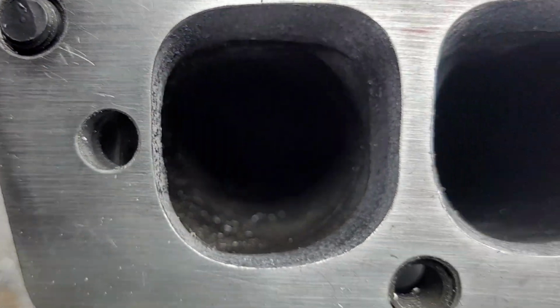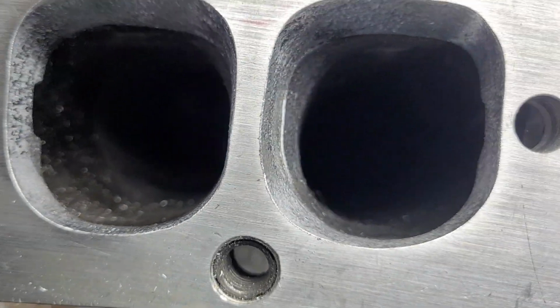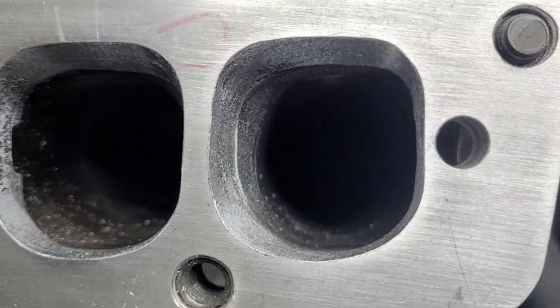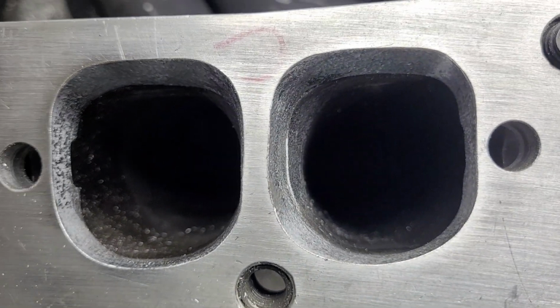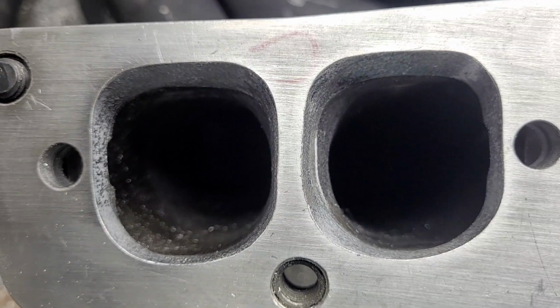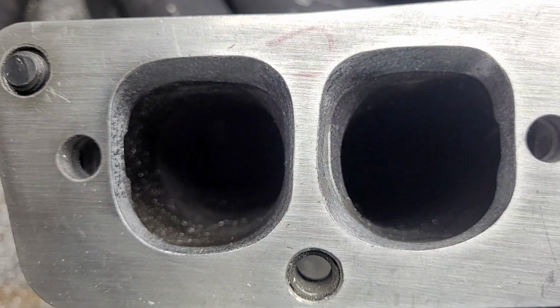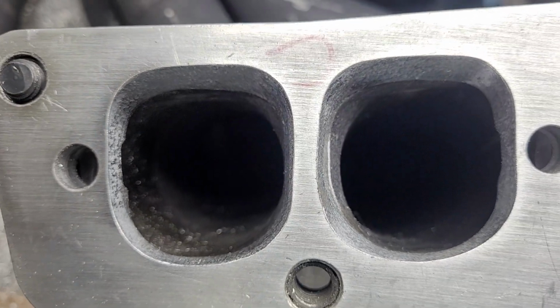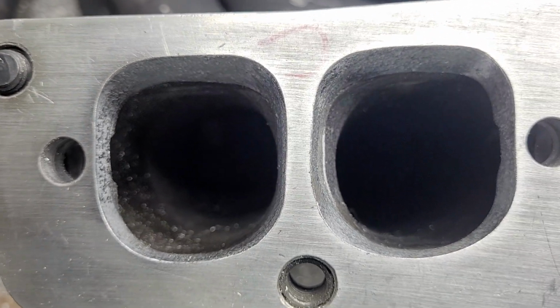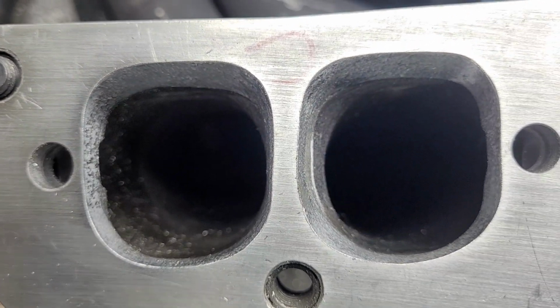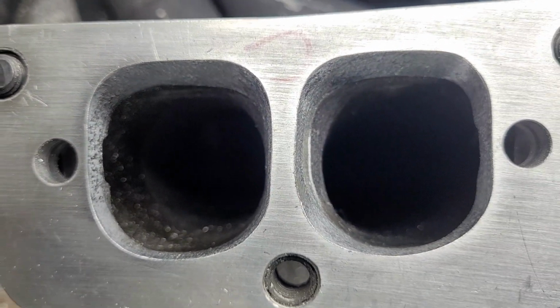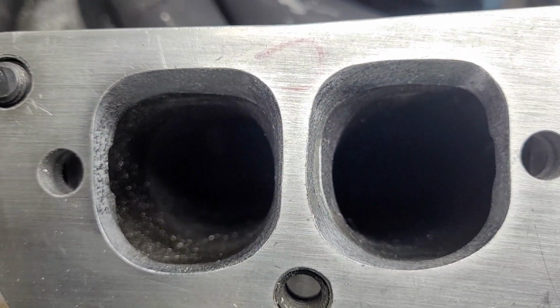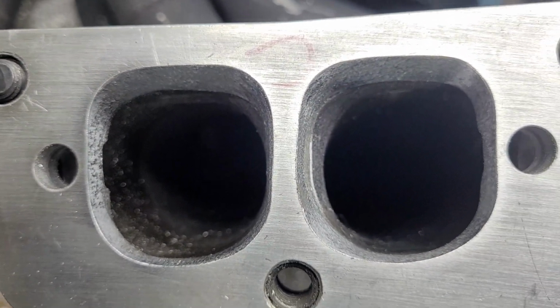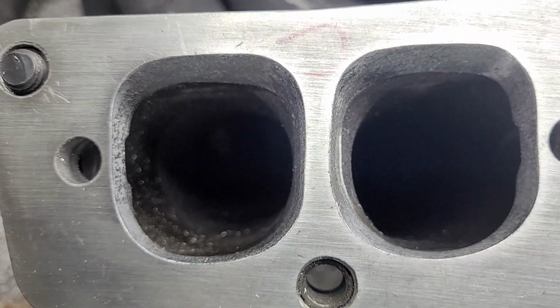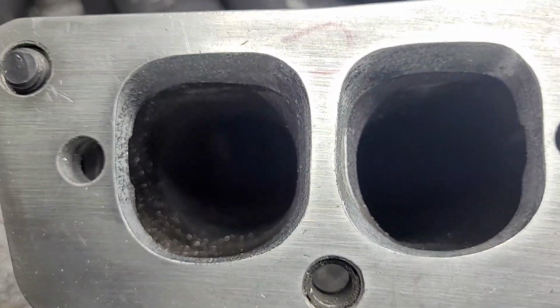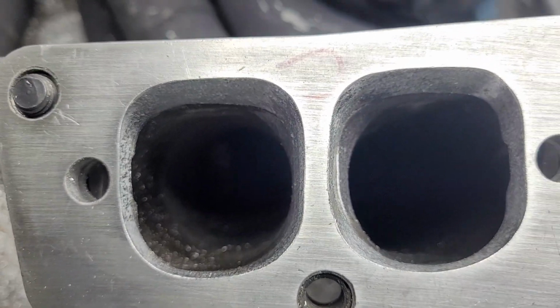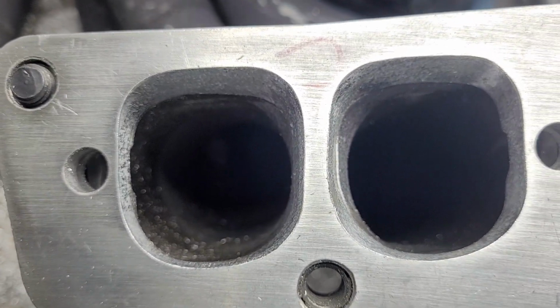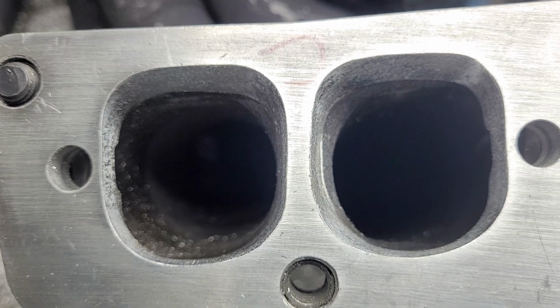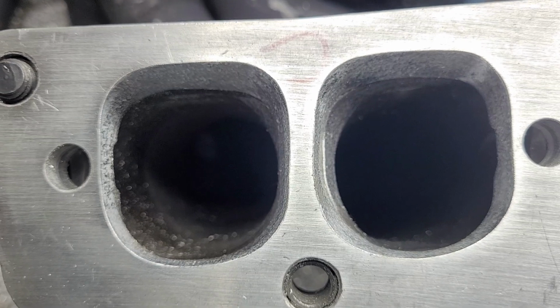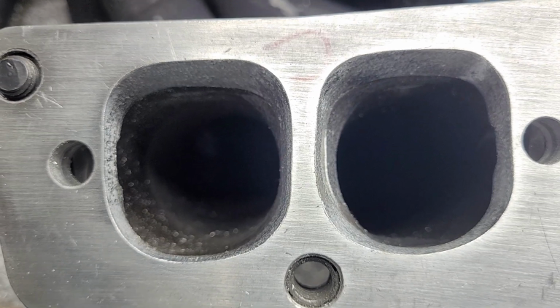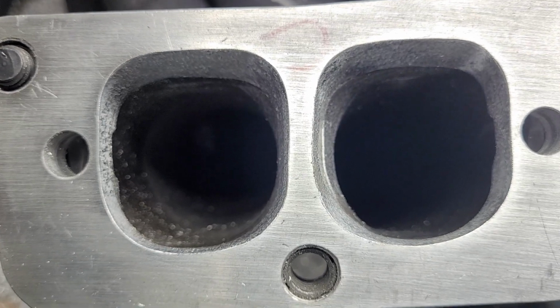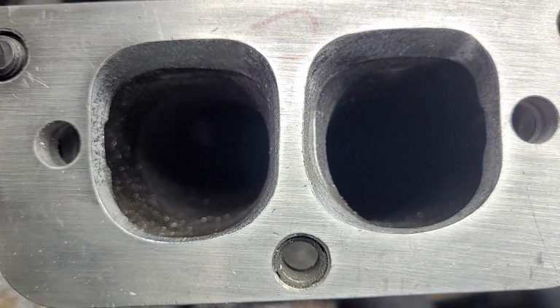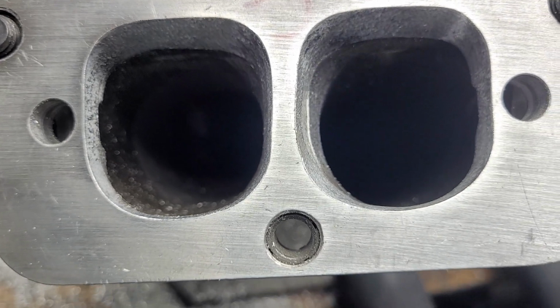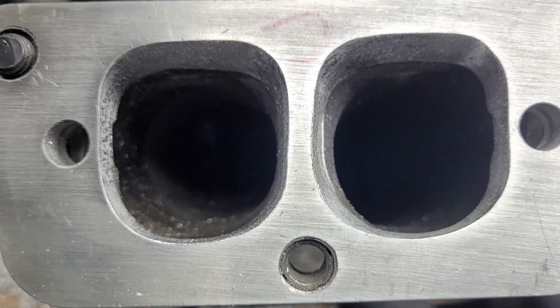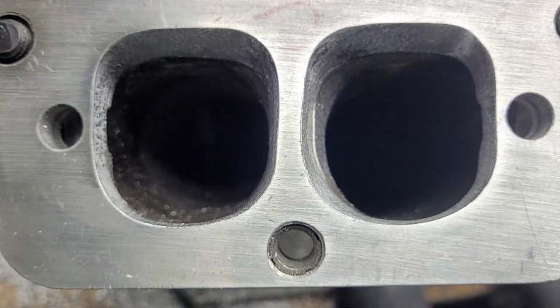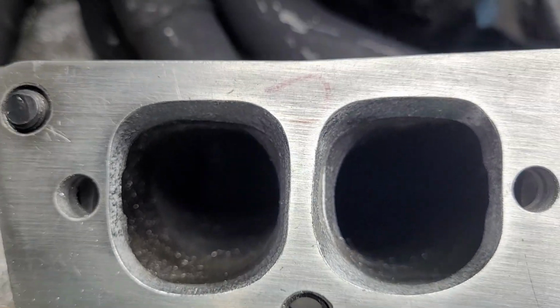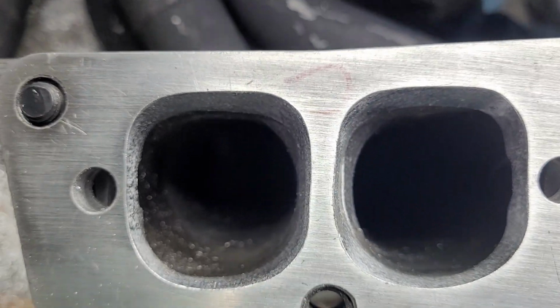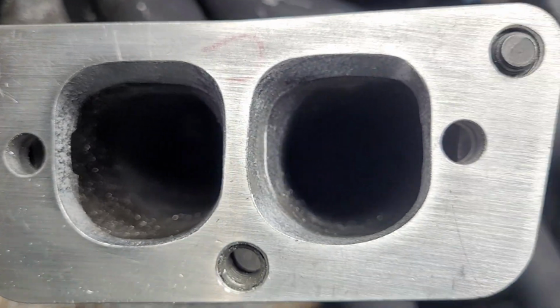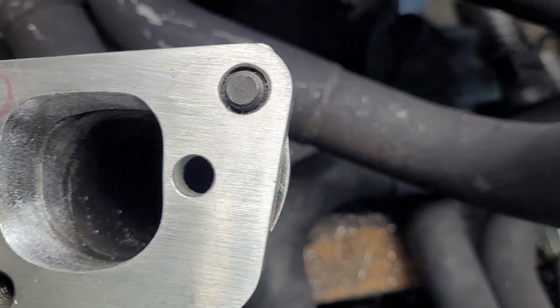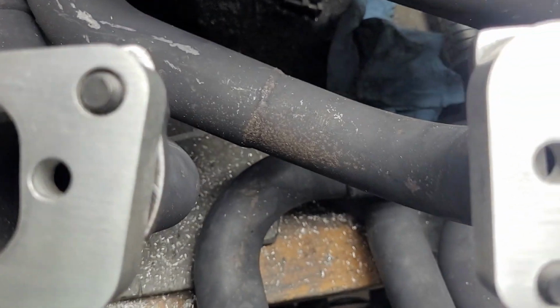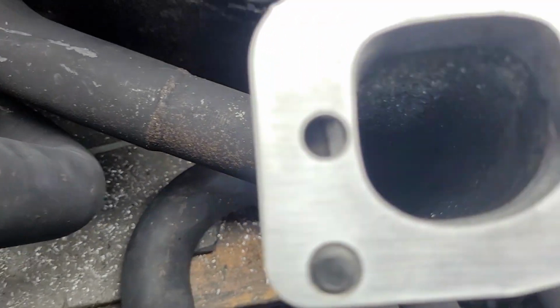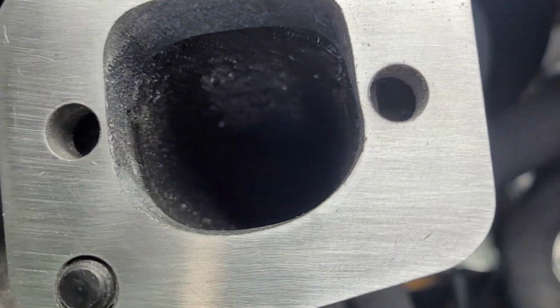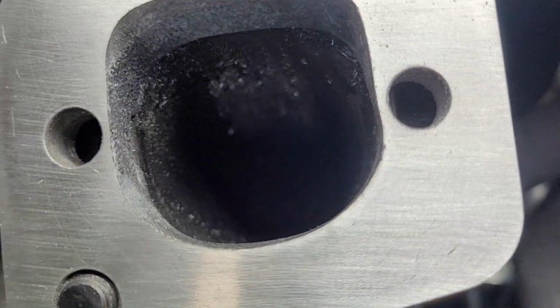I didn't have the head, so I had to do that opening by measurements and what I remember those ports looking like.